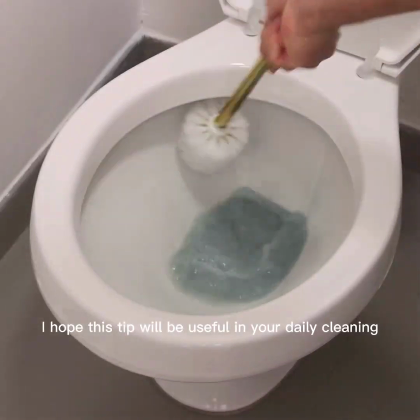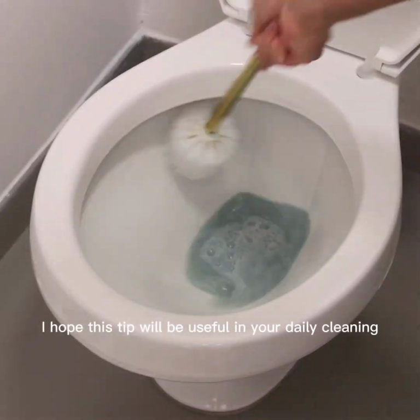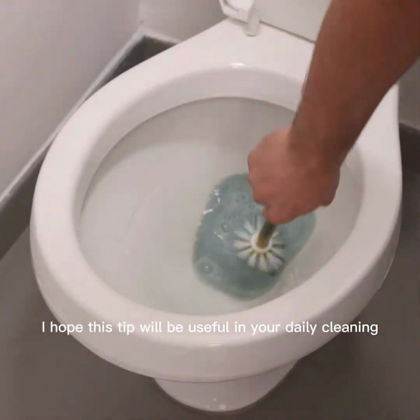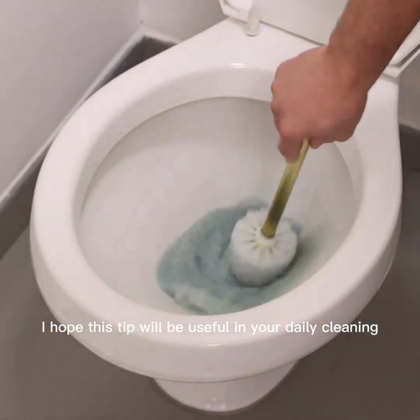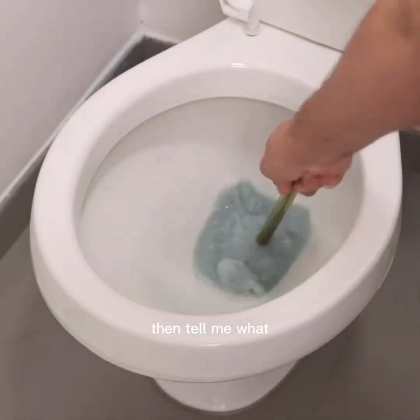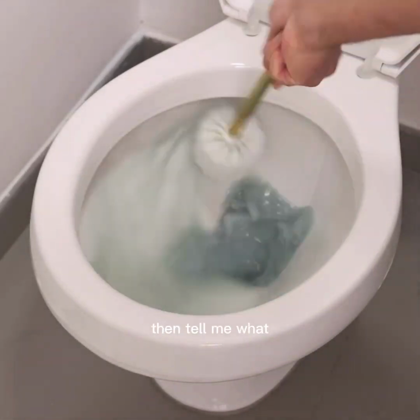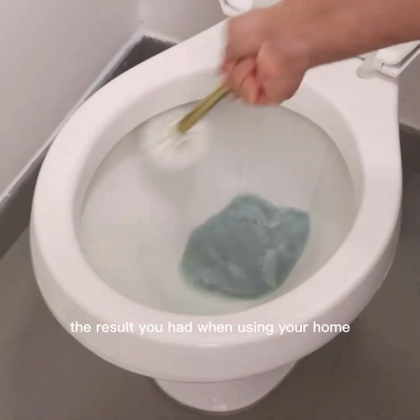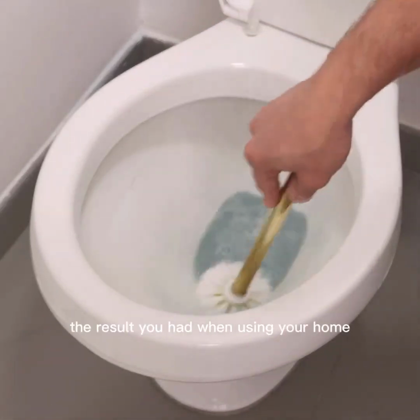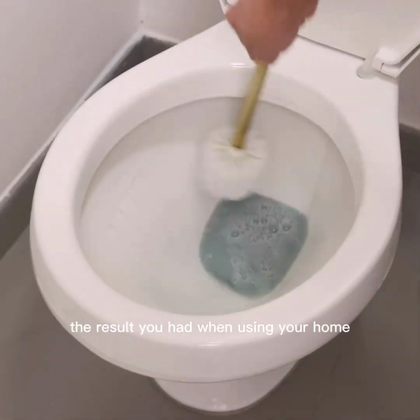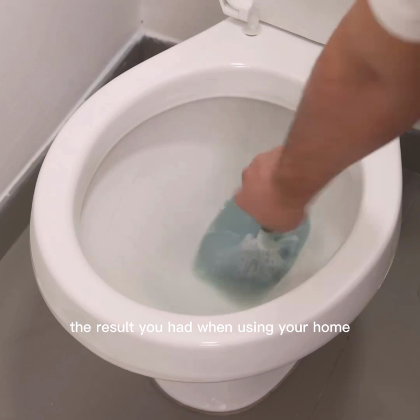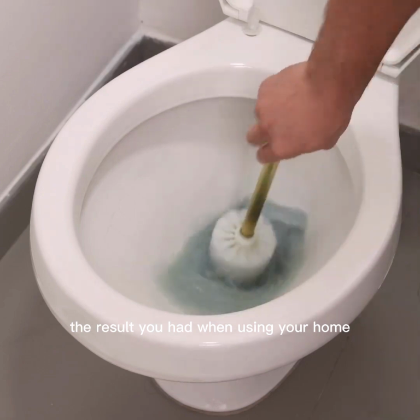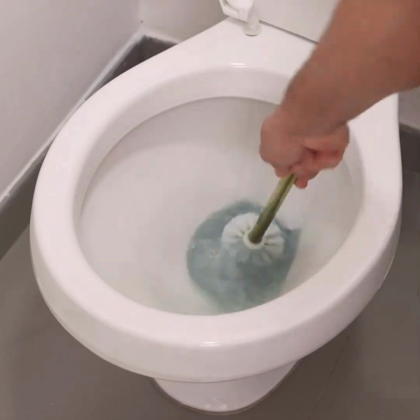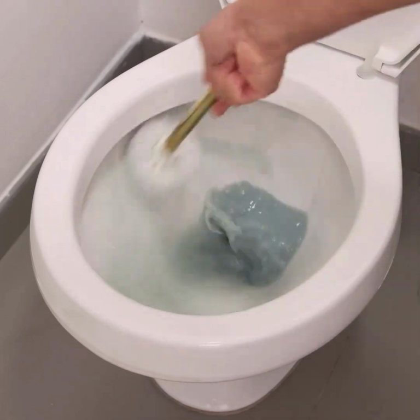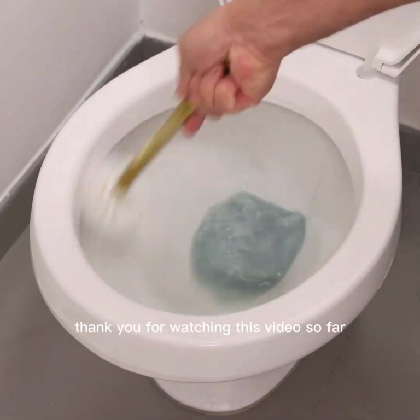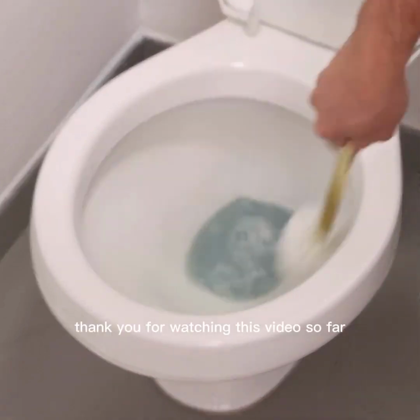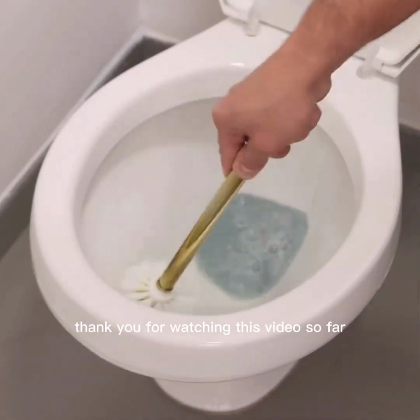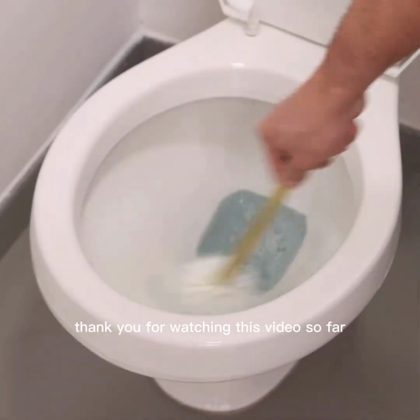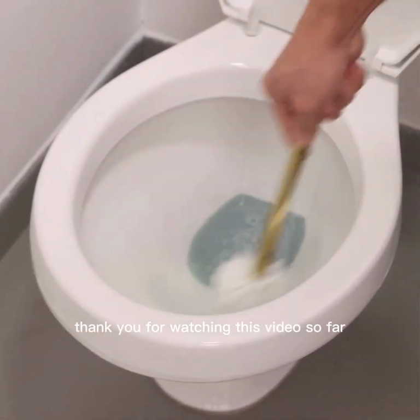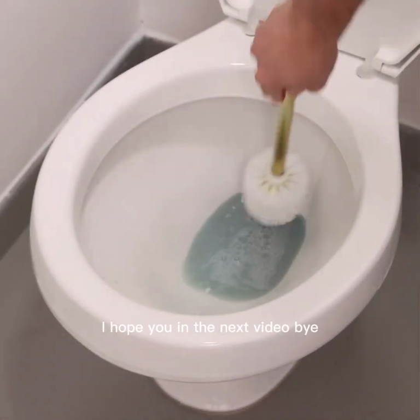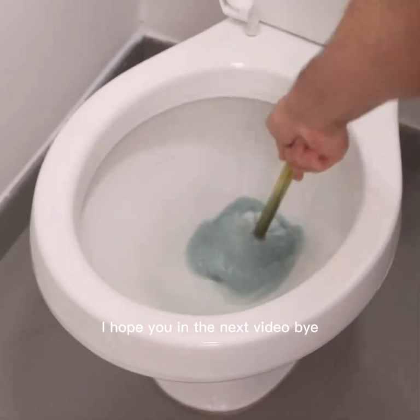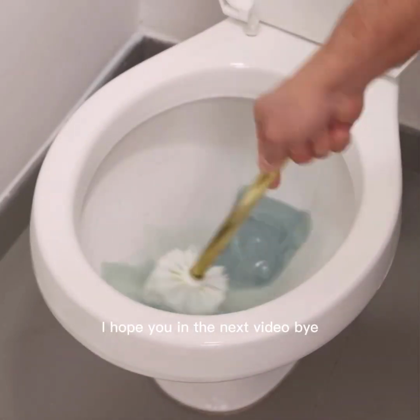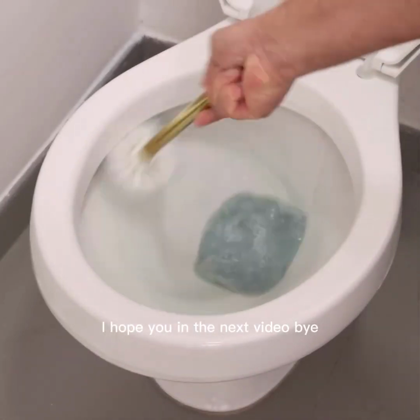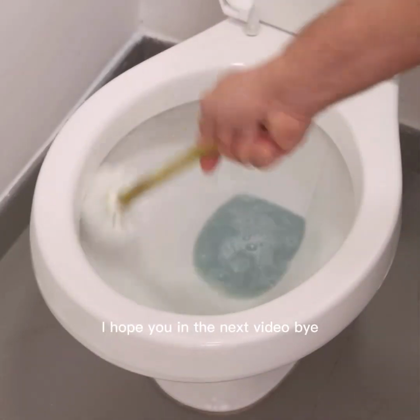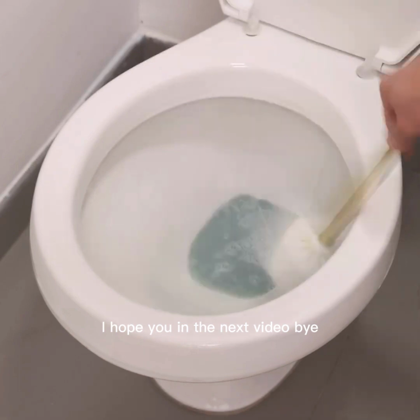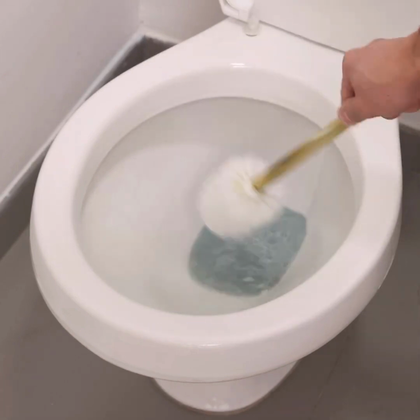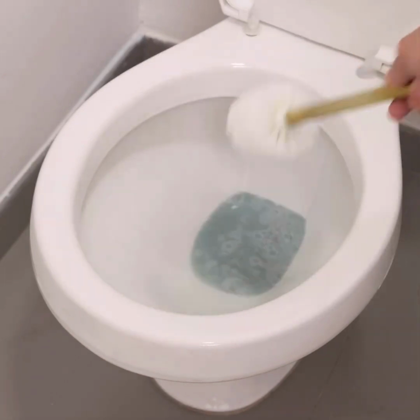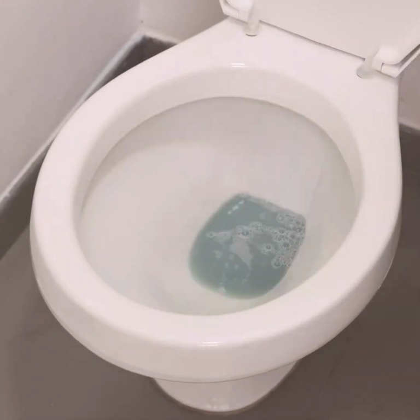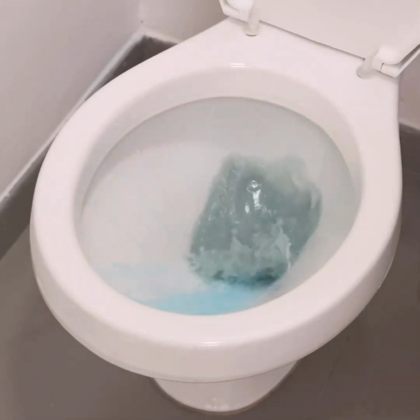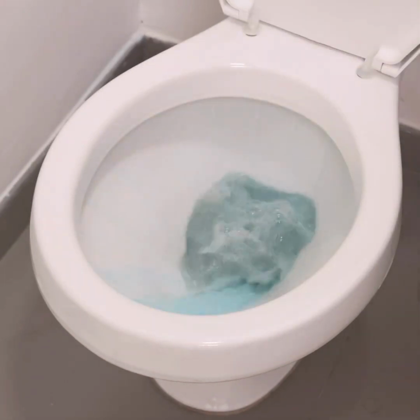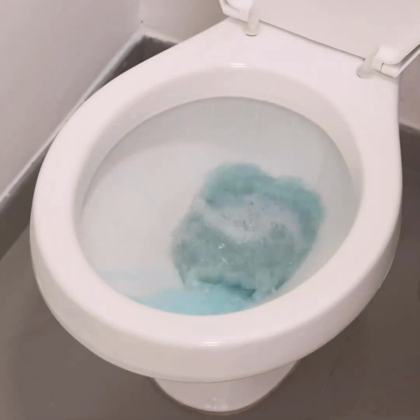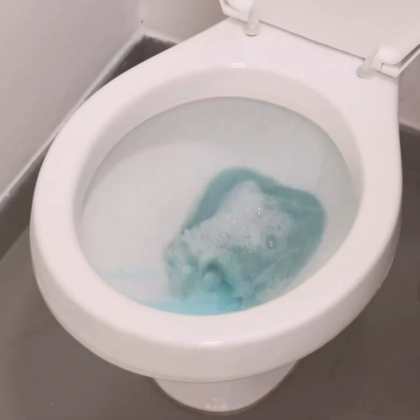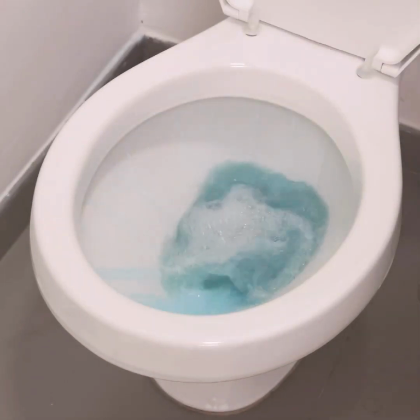I hope this tip will be useful in your daily cleaning. Tell me what result you had when using it in your home. Thank you for watching this video — I hope to see you in the next video. Bye!